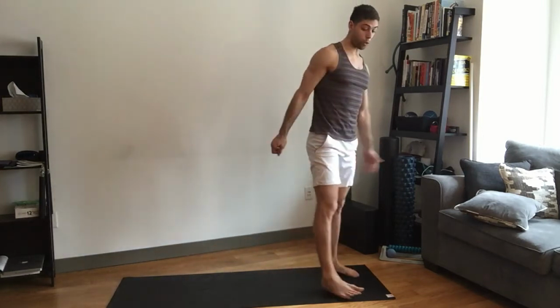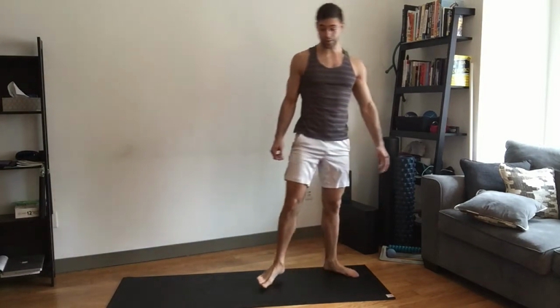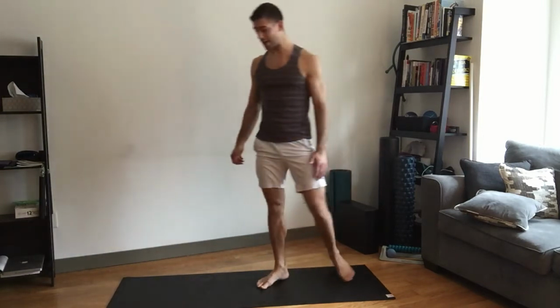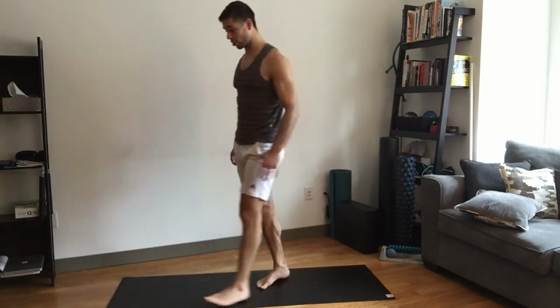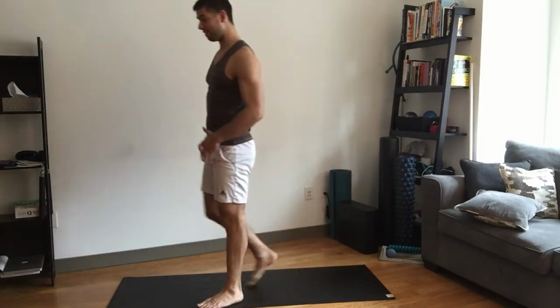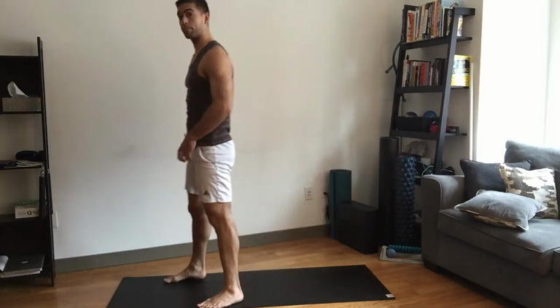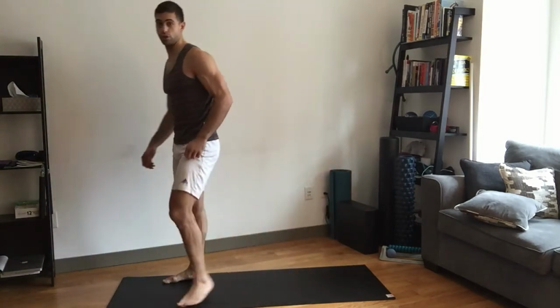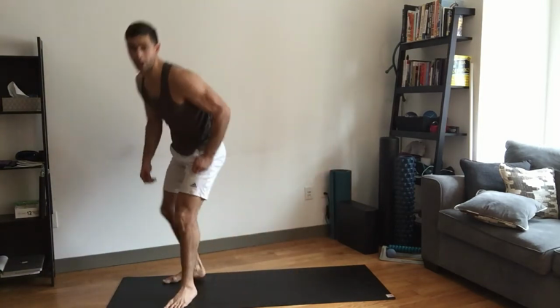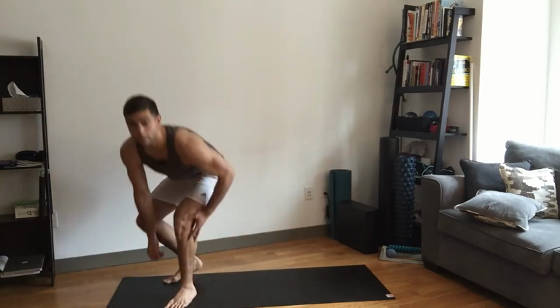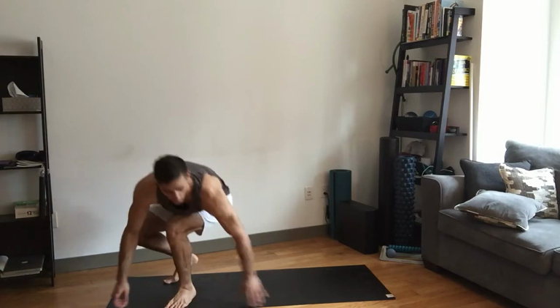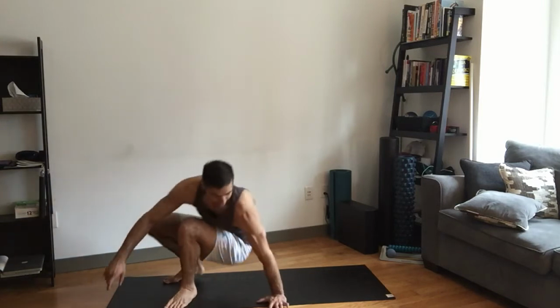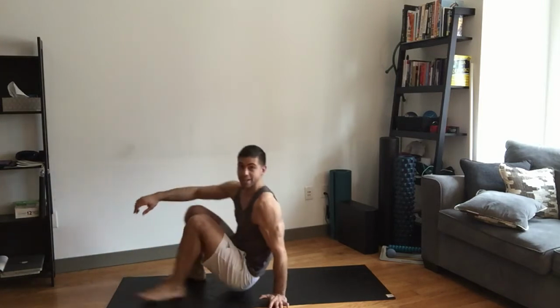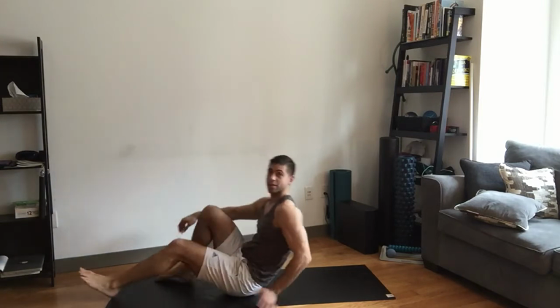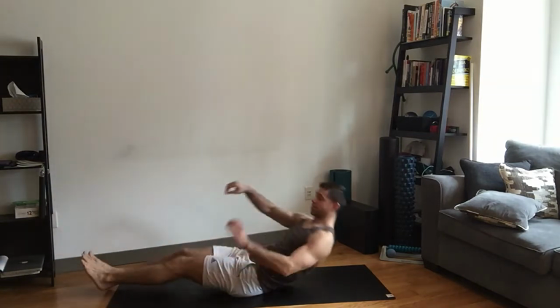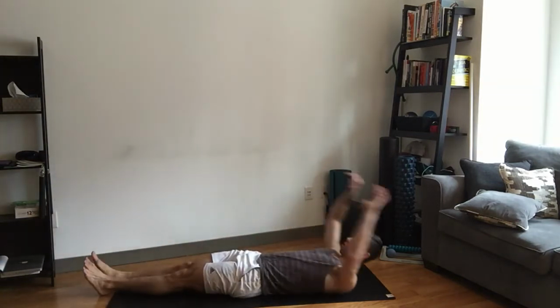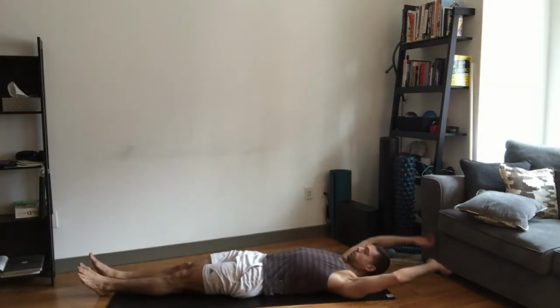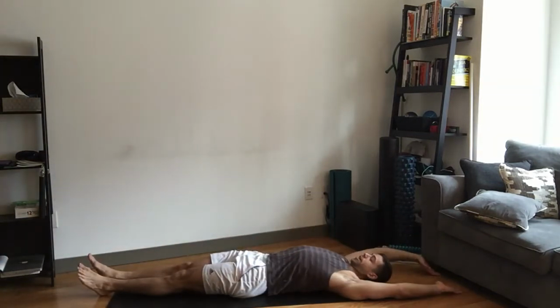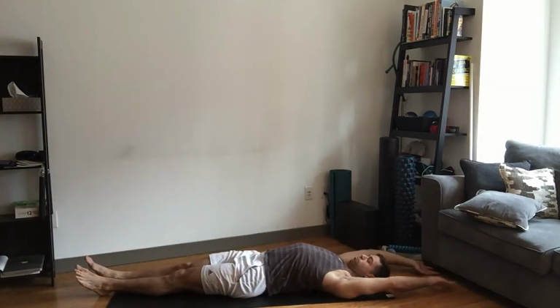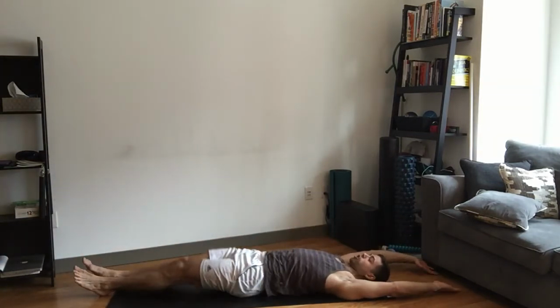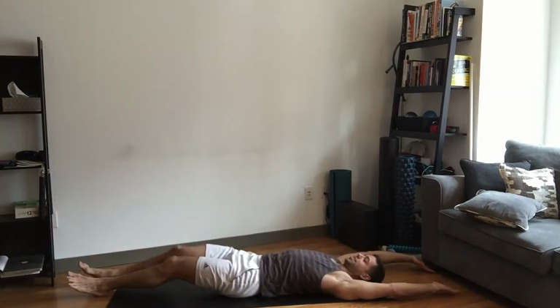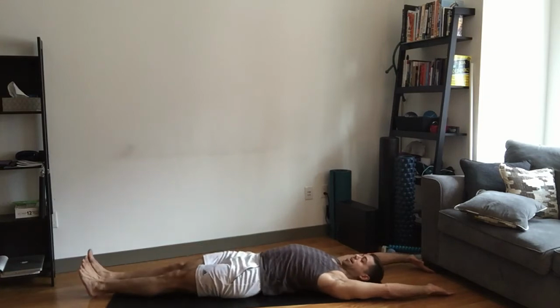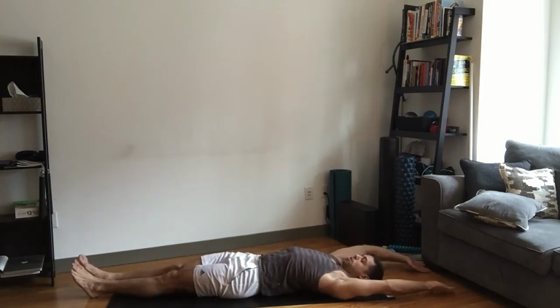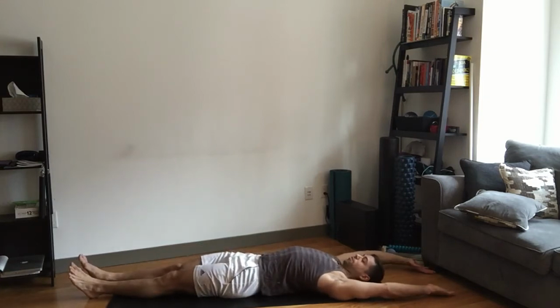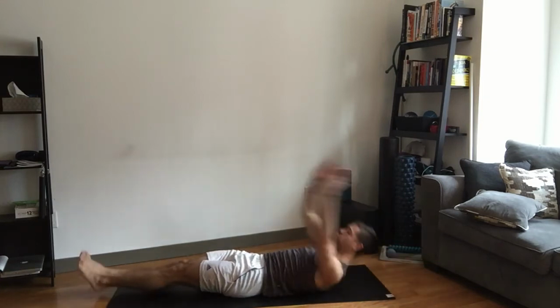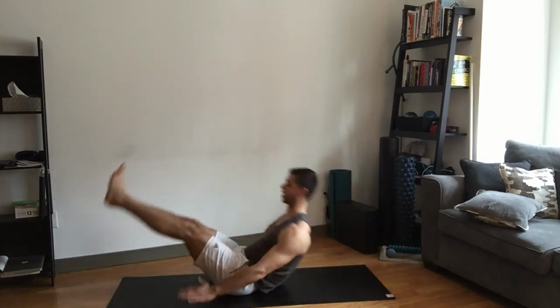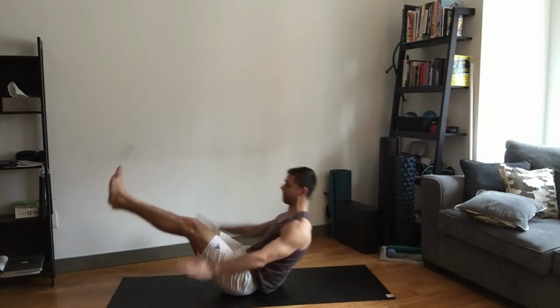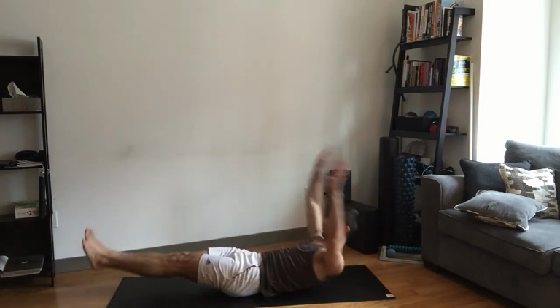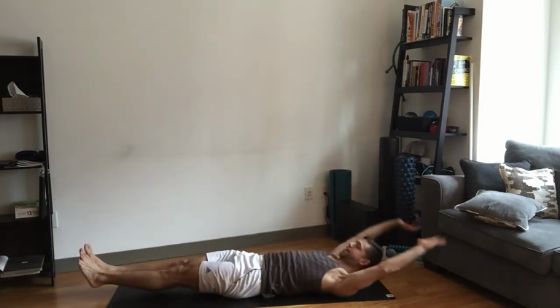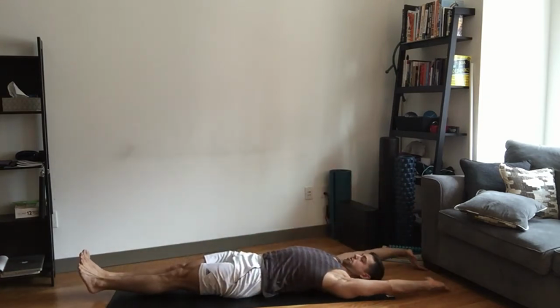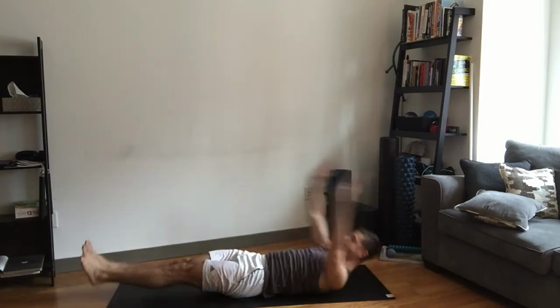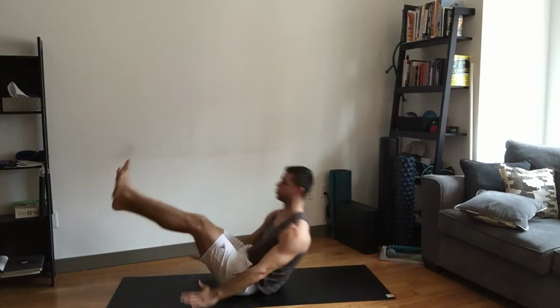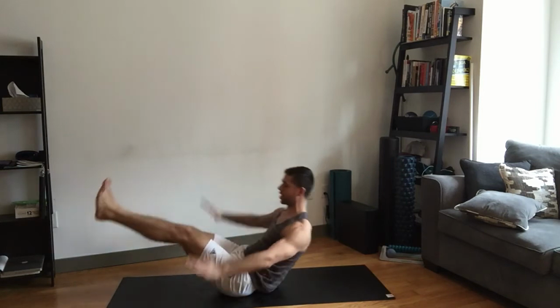The fourth exercise is going to be a v-up. We included this in our best core exercises series, so if you need more instruction on detail or form, check out that video. But here, this is how we do a v-up.